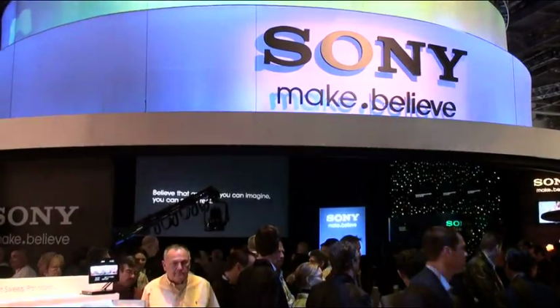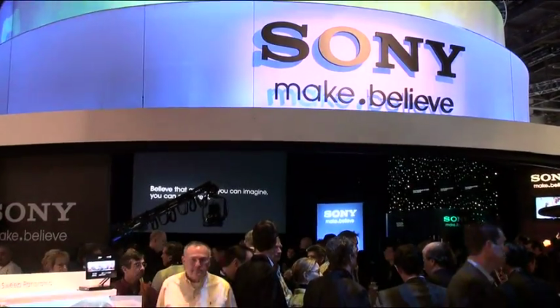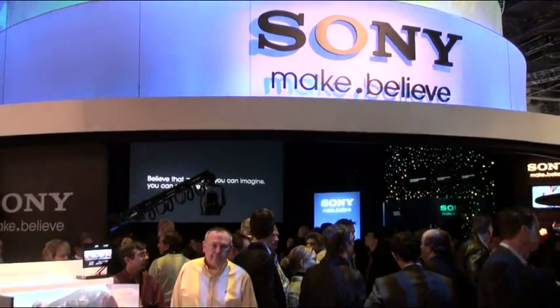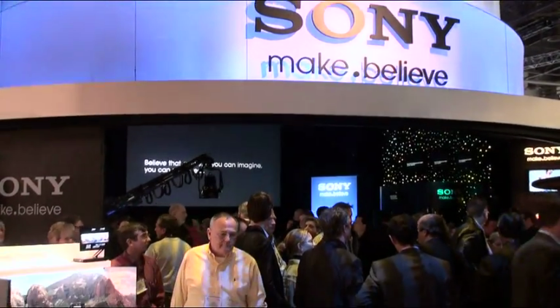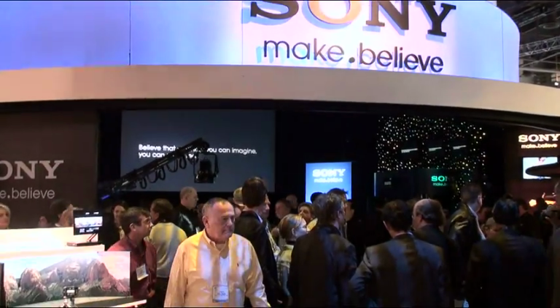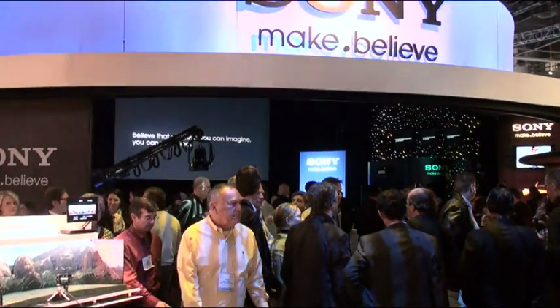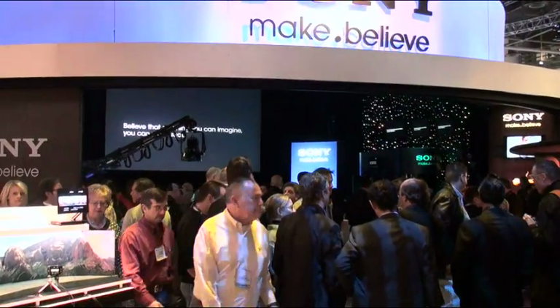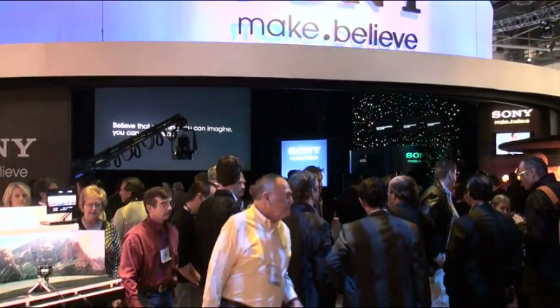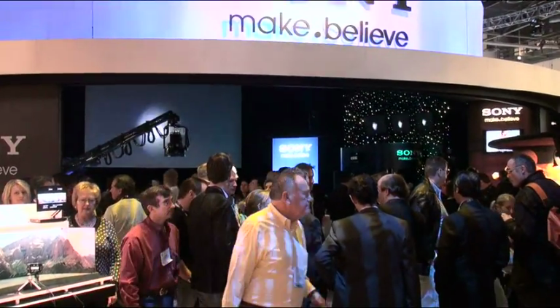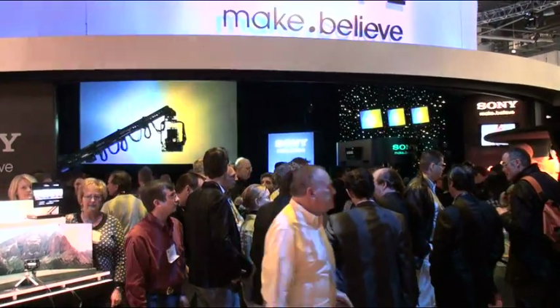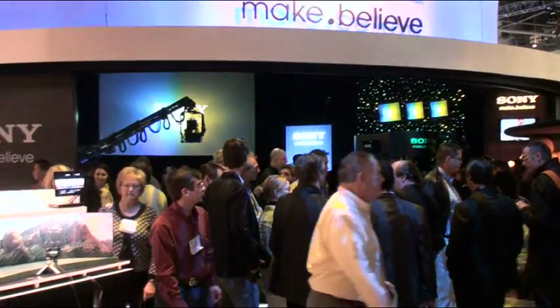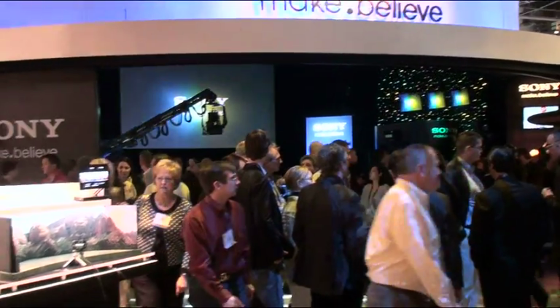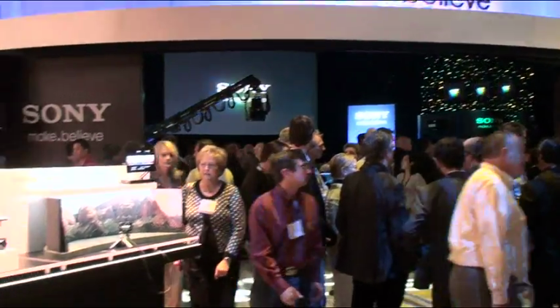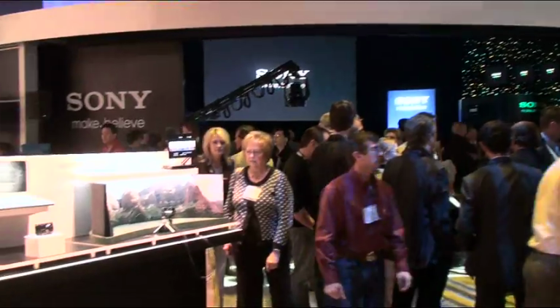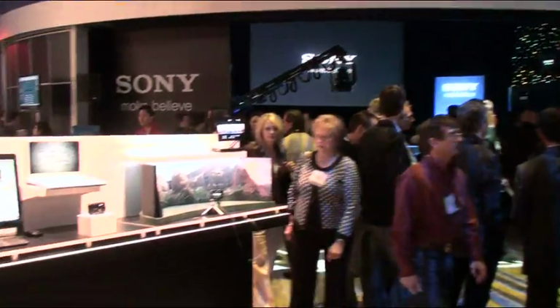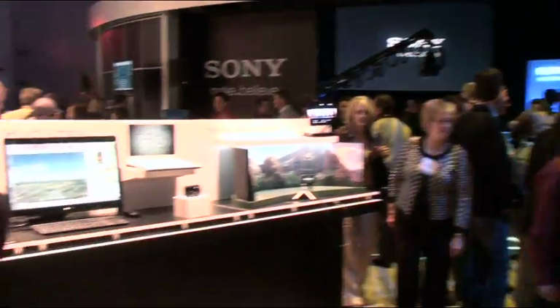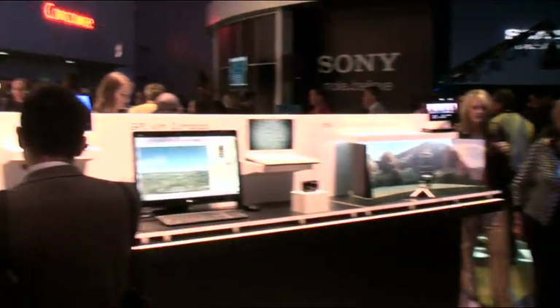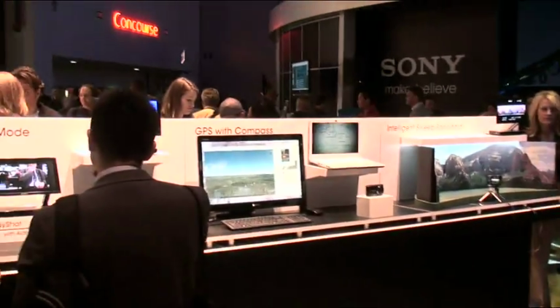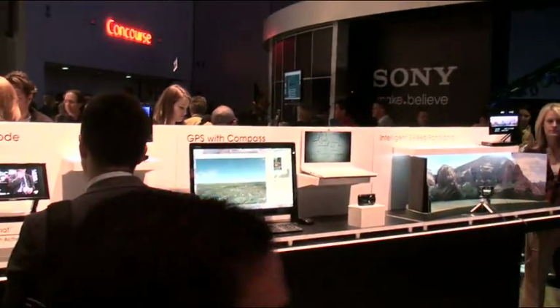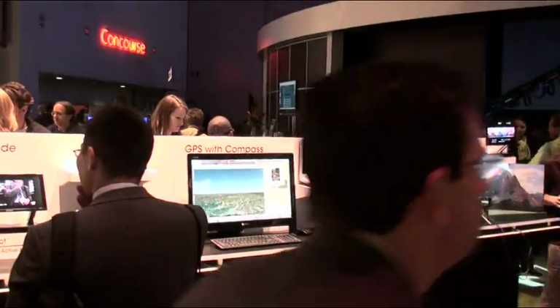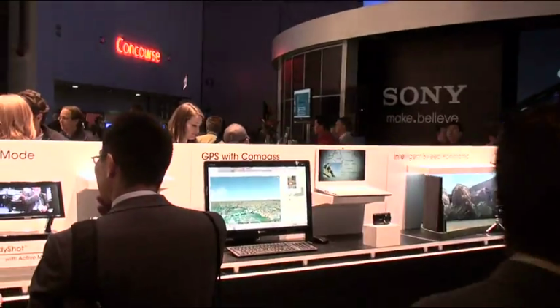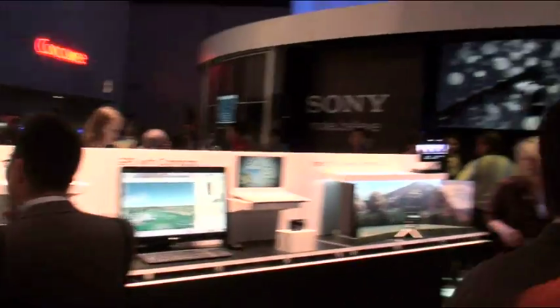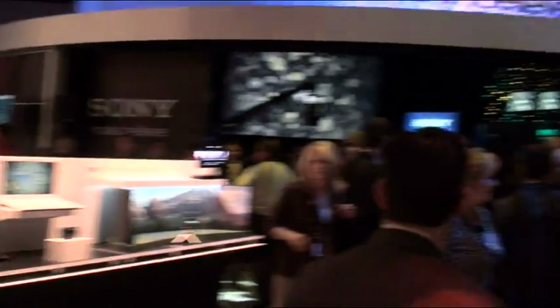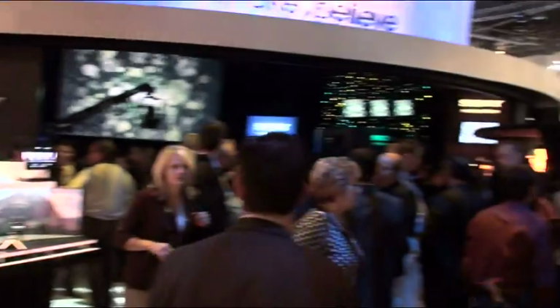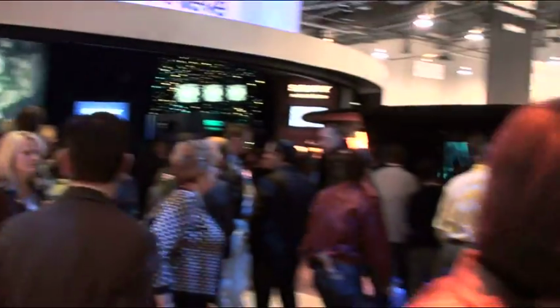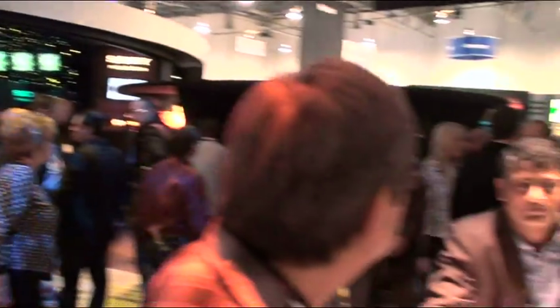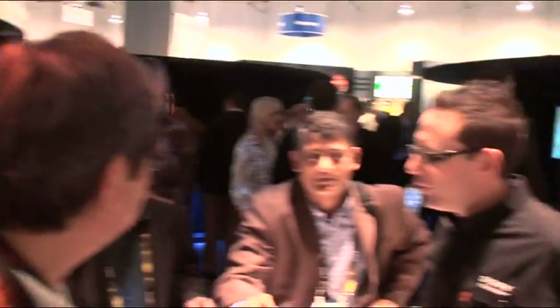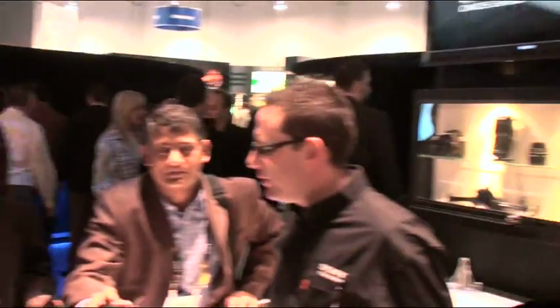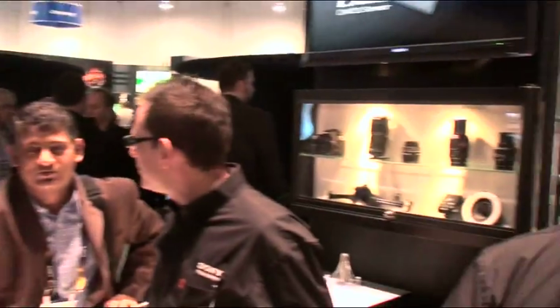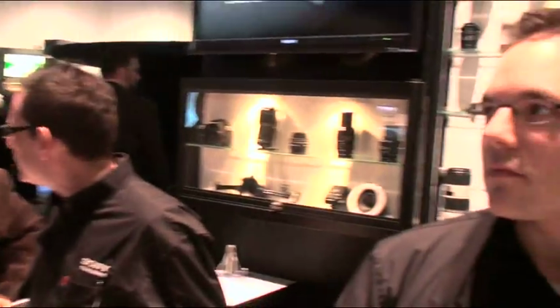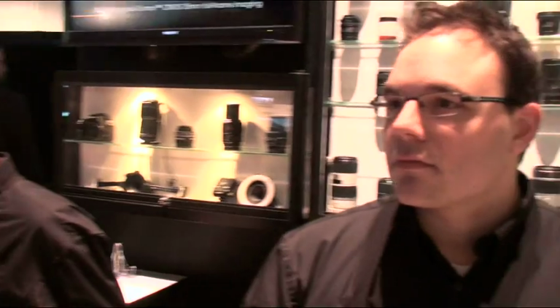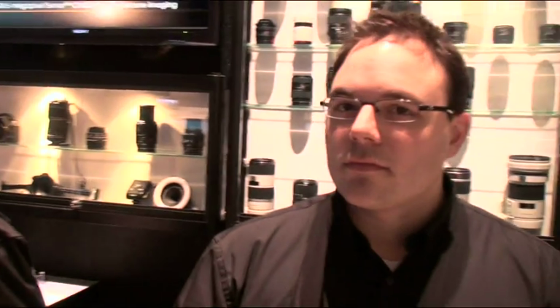Hey everybody, it's Elliot Chun in Las Vegas at CES 2010. Things are just buzzing, and at FutureShop we're at the Sony Pavilion where it's just hopping right now.